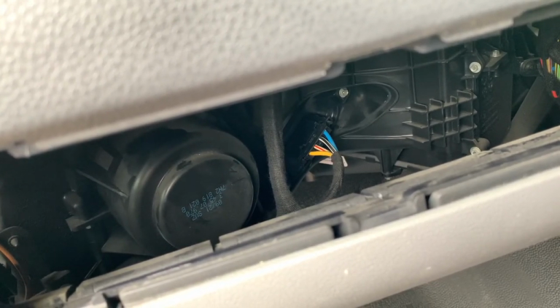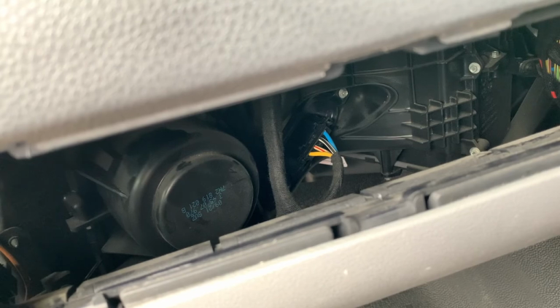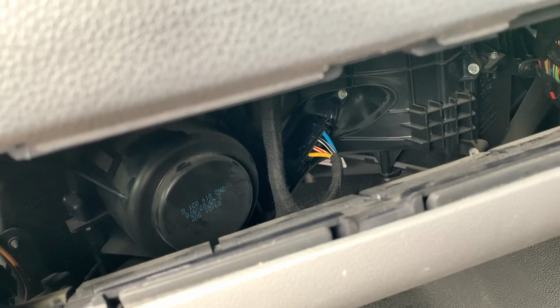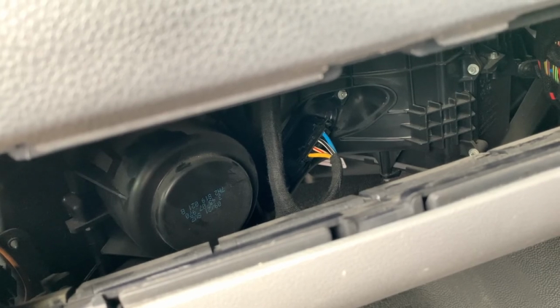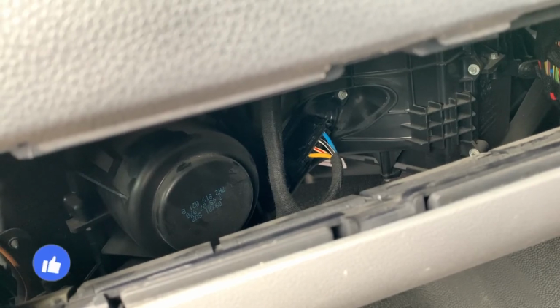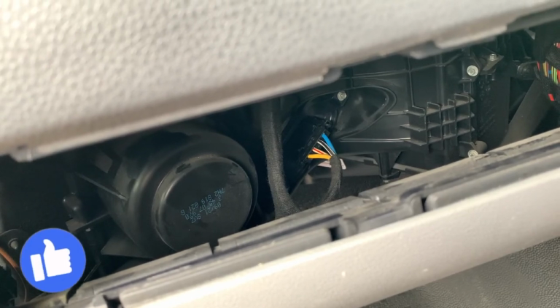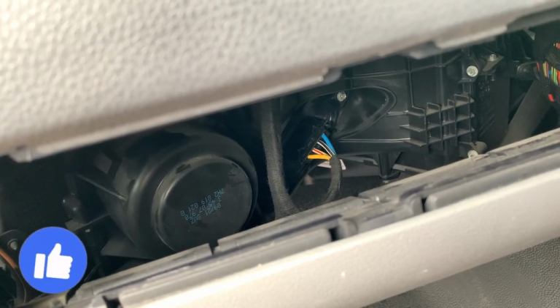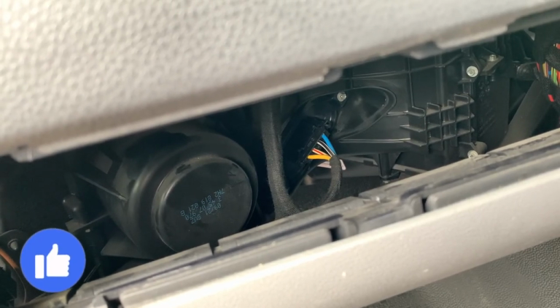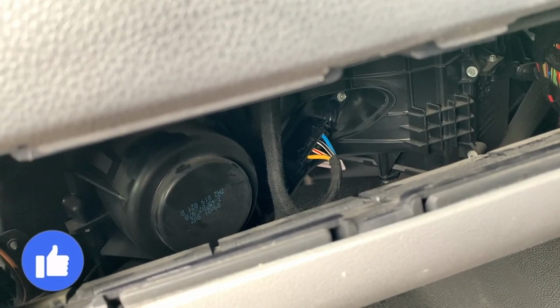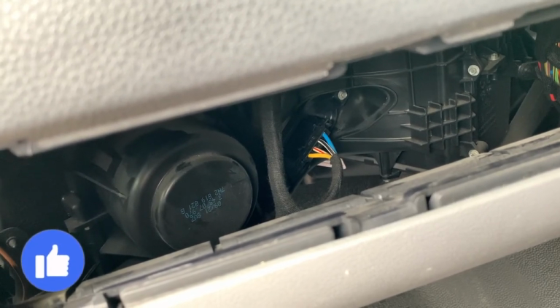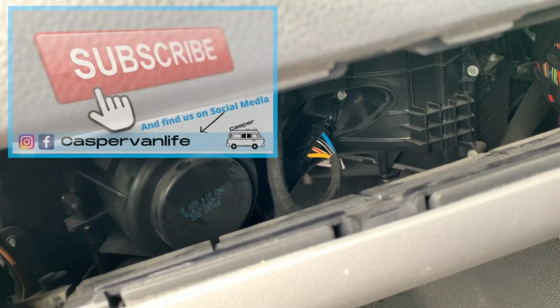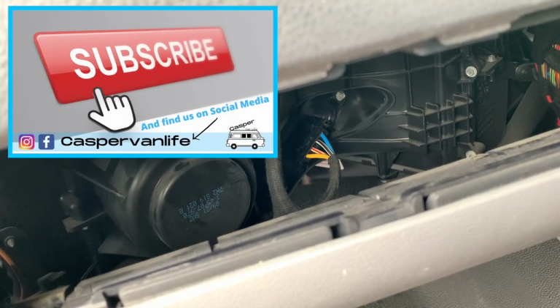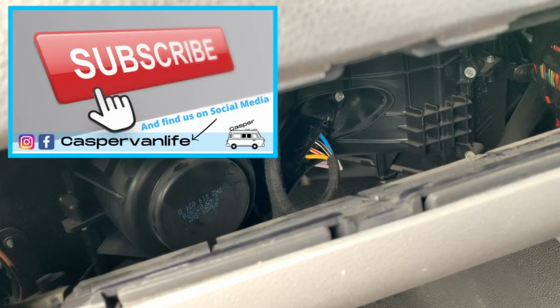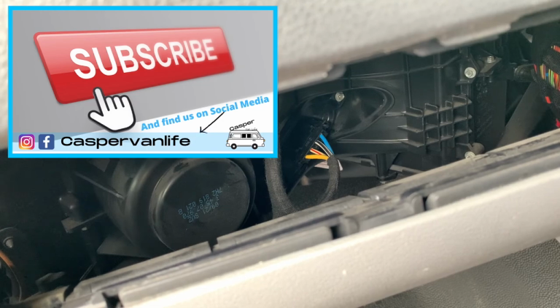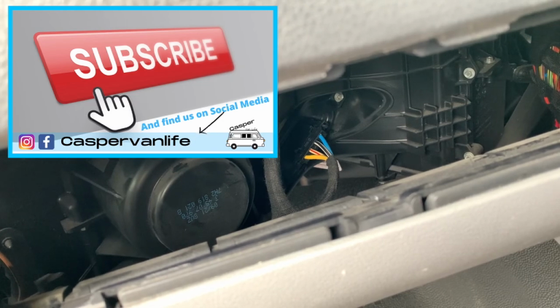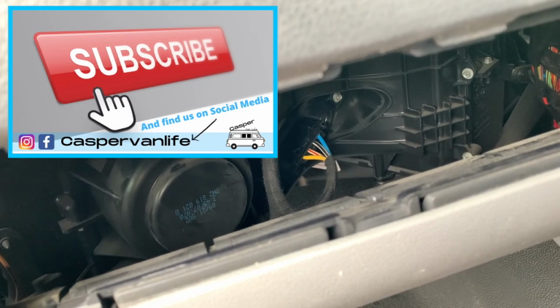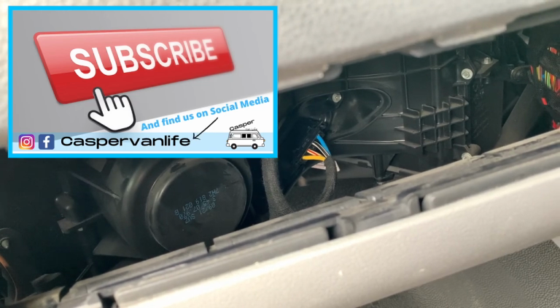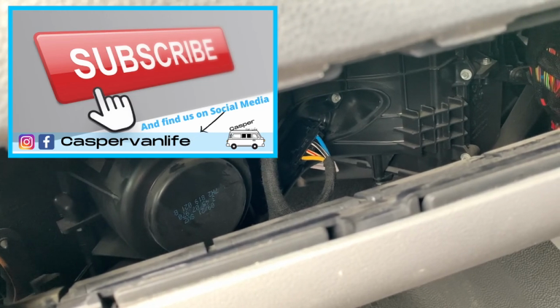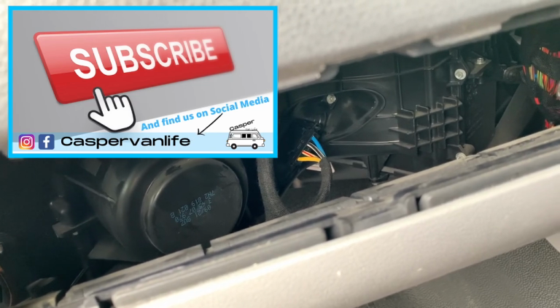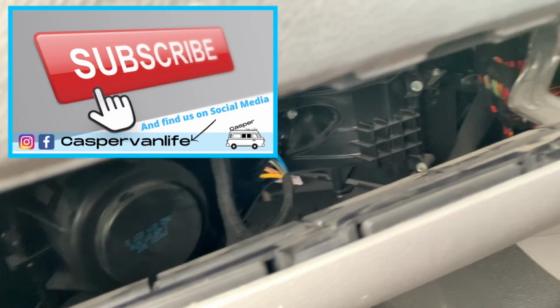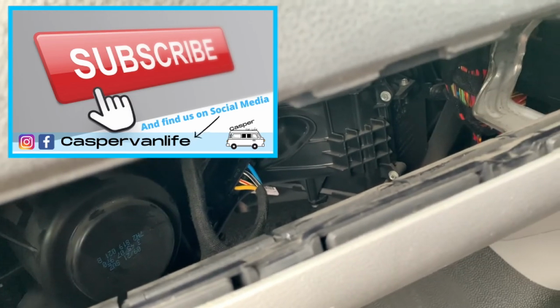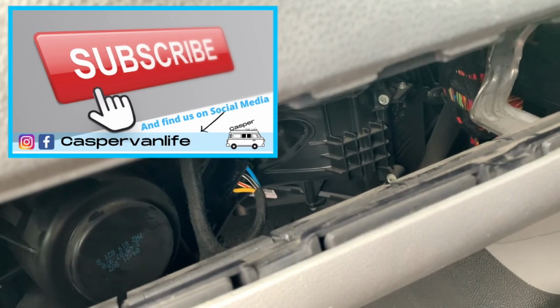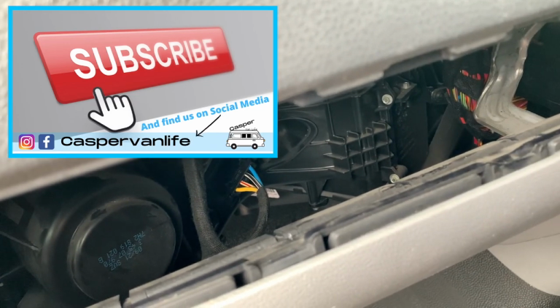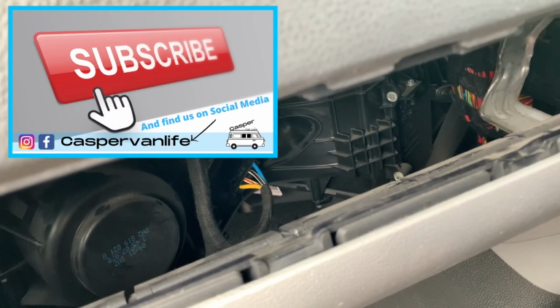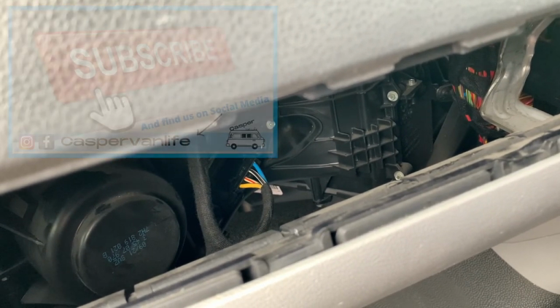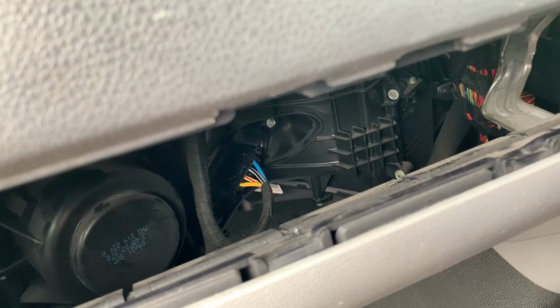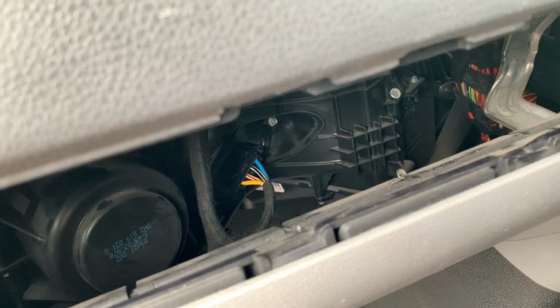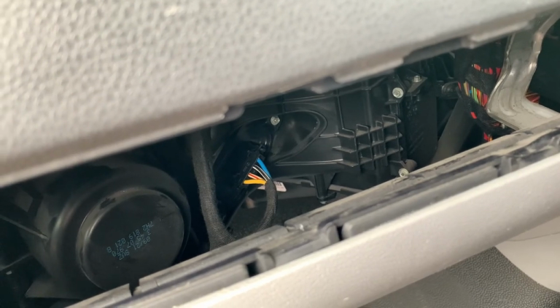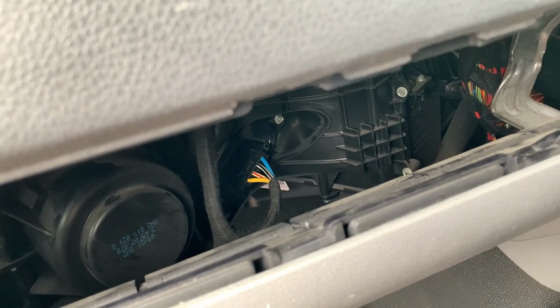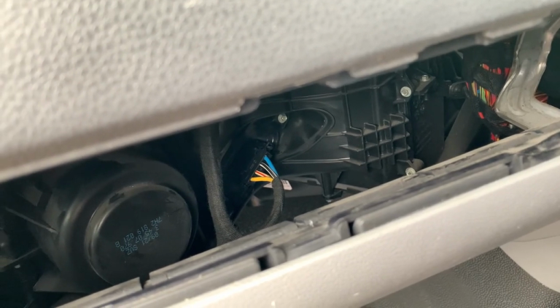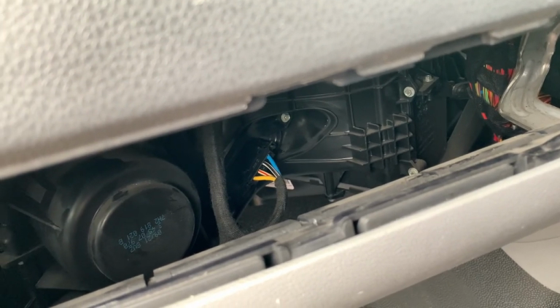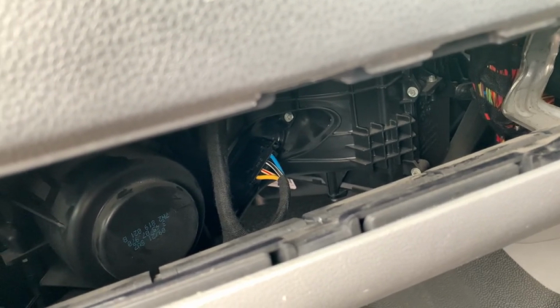I hope that was useful. If it was, please give us a thumbs up. If you're new to the channel, please subscribe and don't forget to click that bell icon so you don't miss out on my next video. Okay, thanks for watching, I'll see you on the next one.